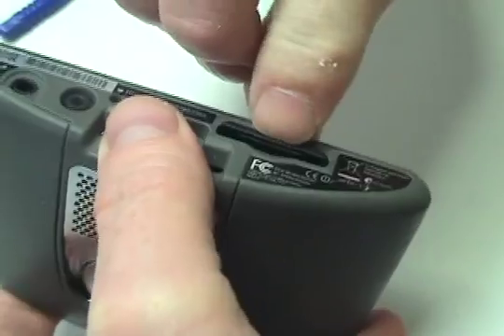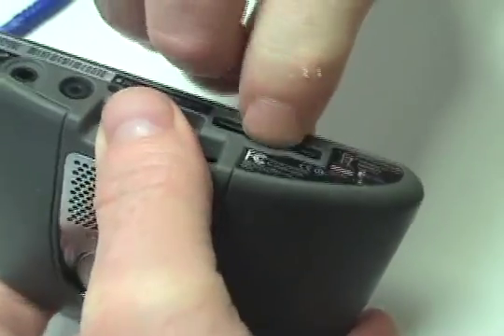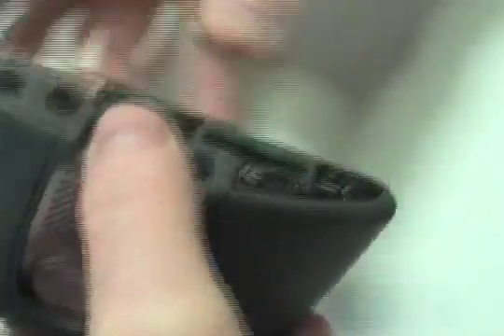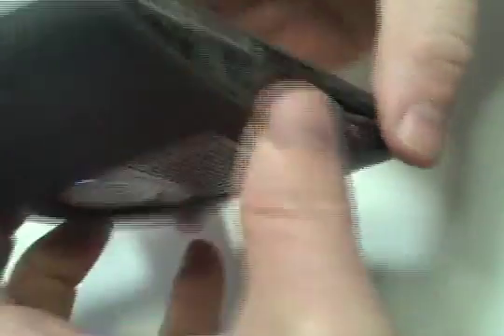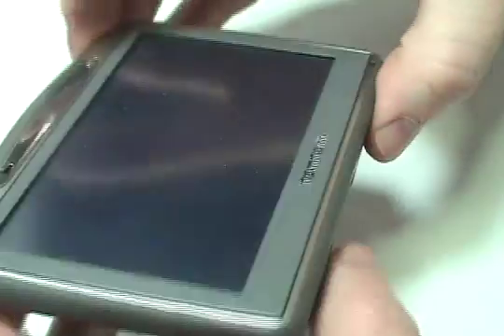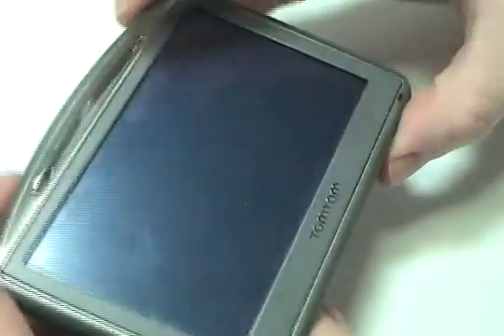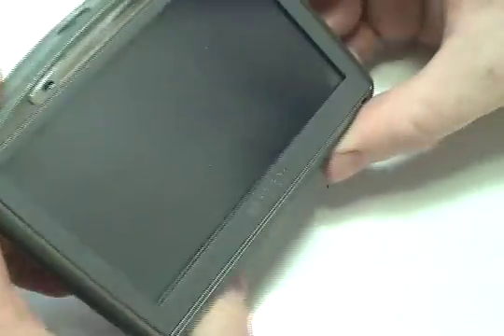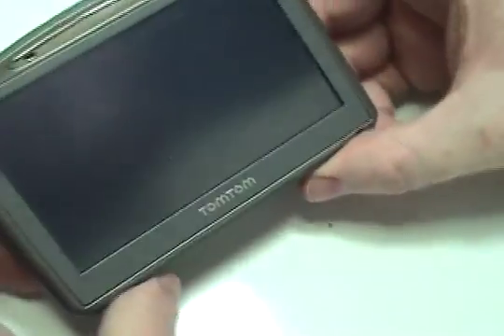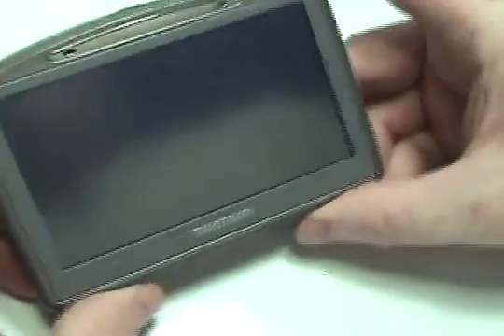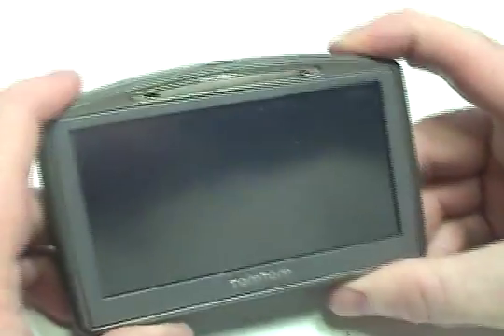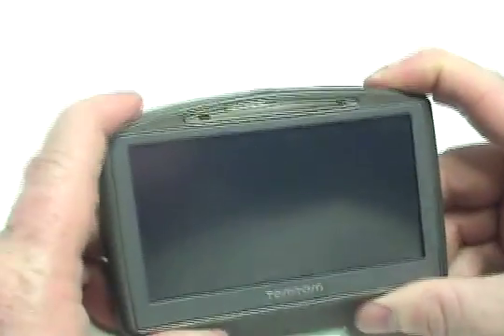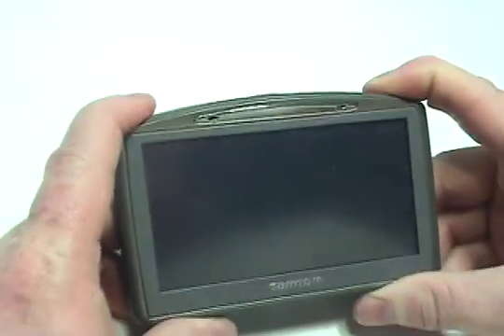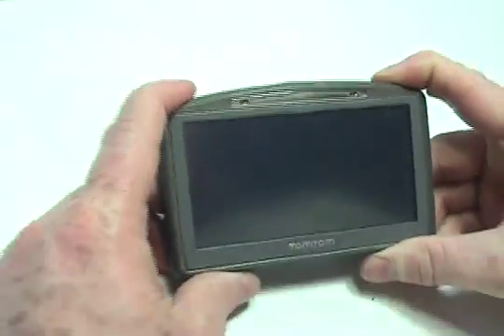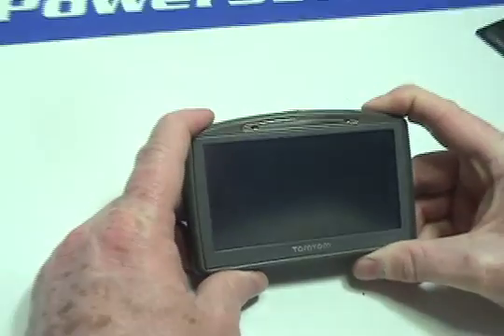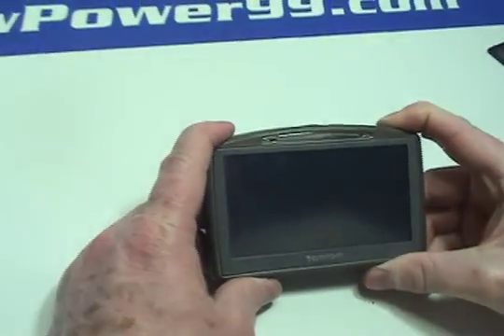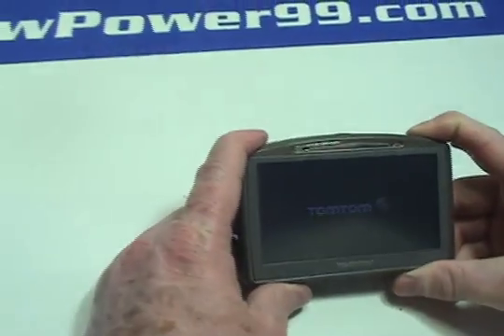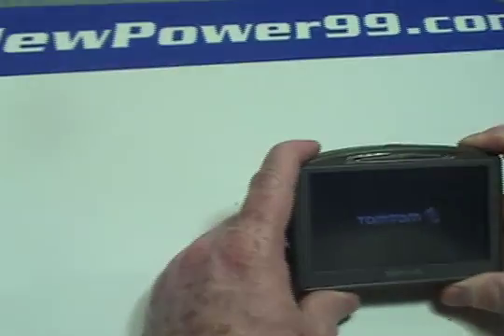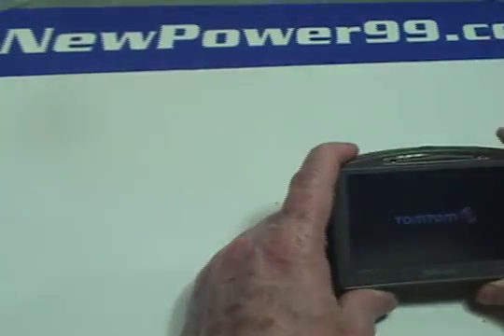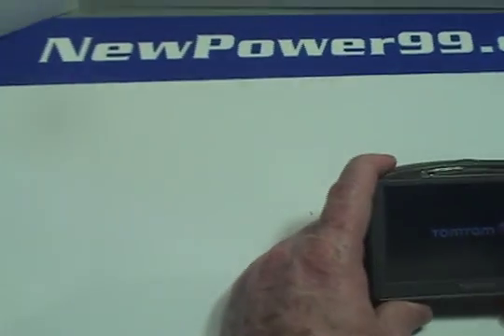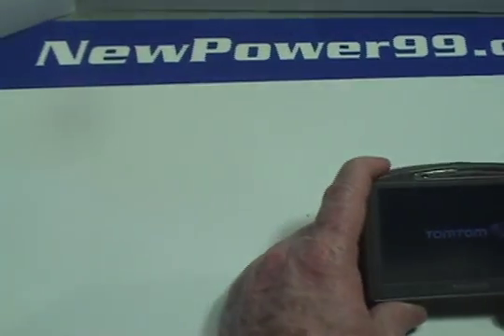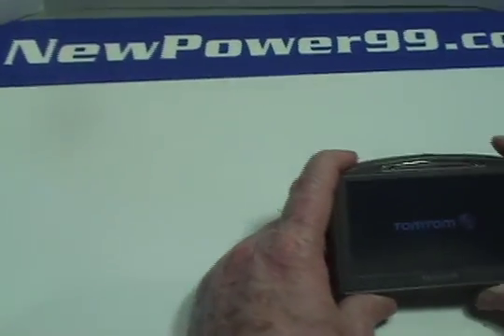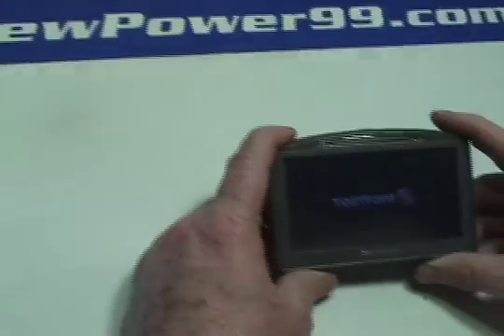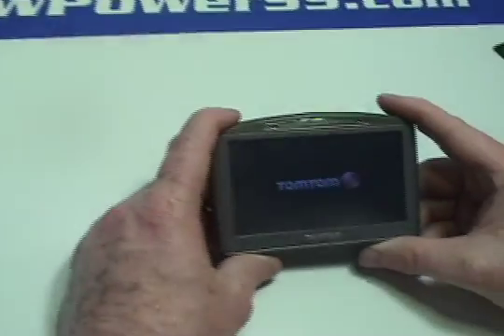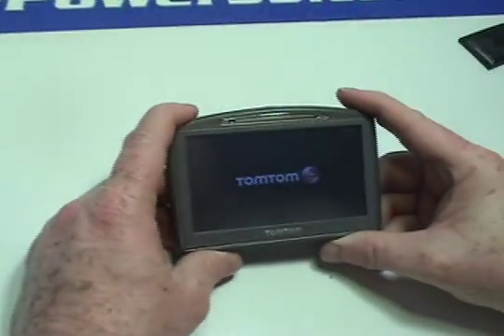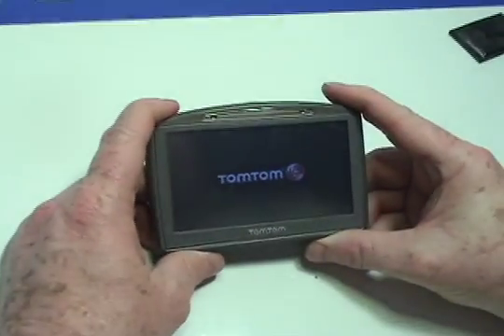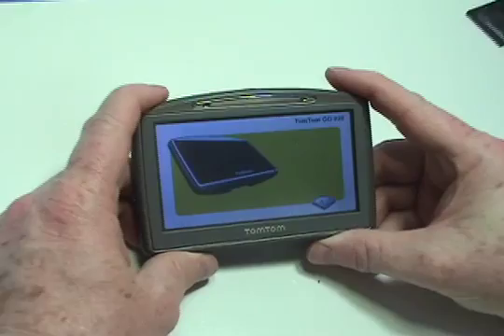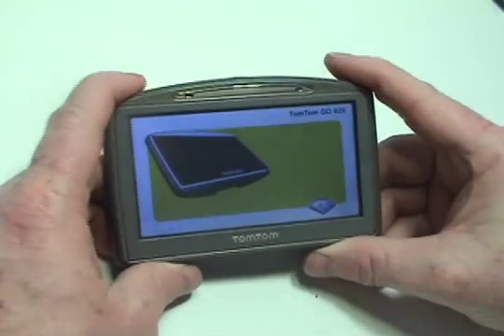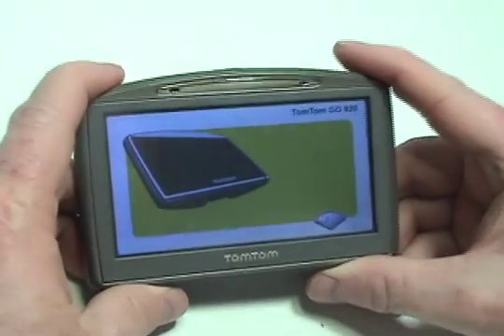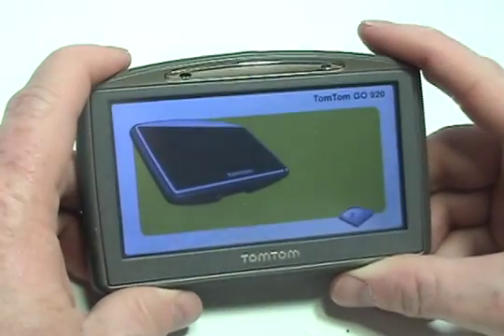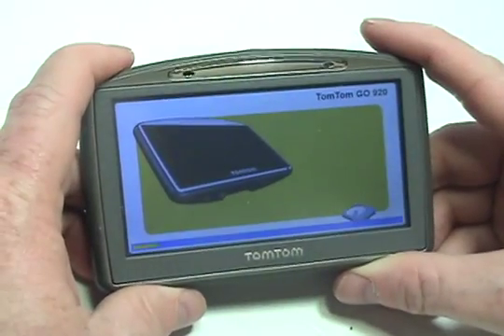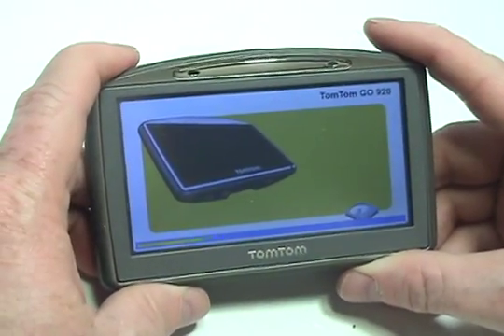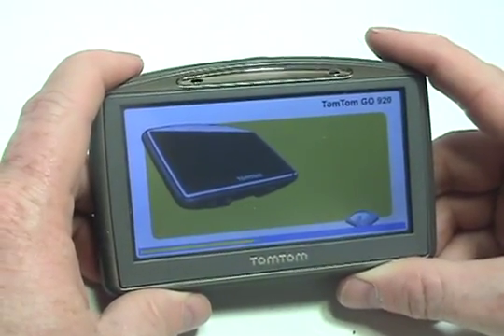Turn on your TomTom with its newly installed battery from NewPower99.com. Your TomTom should now work perfectly. Be sure to charge the unit for at least two hours before continuing to use.